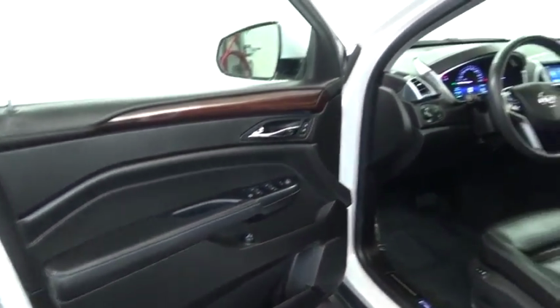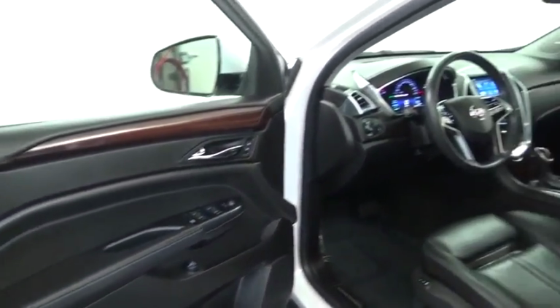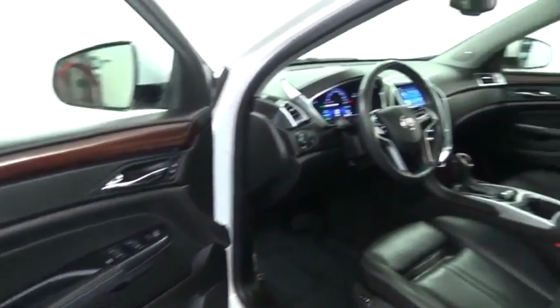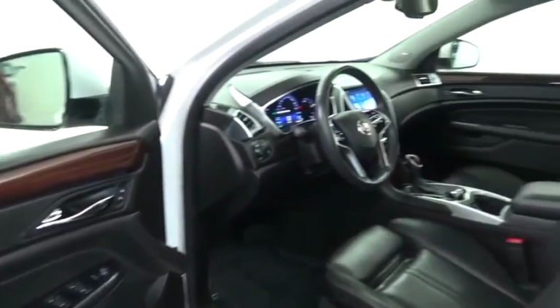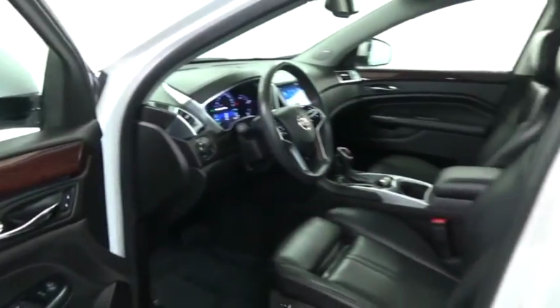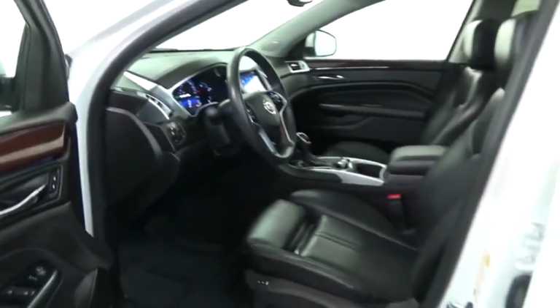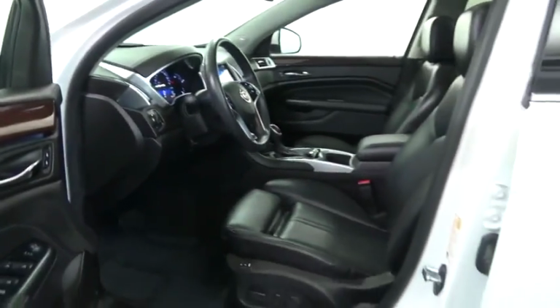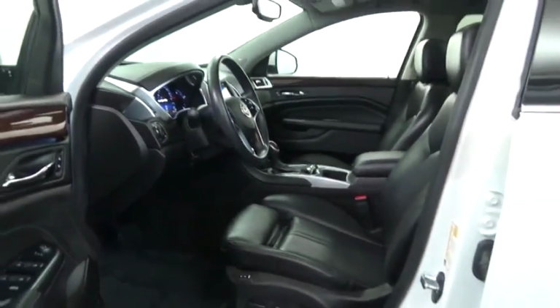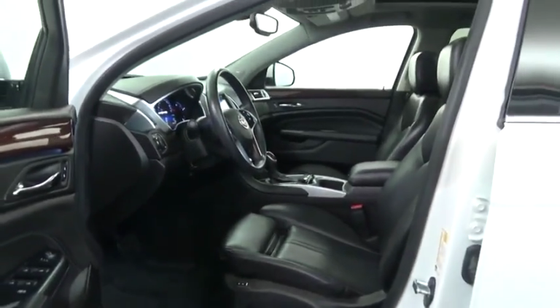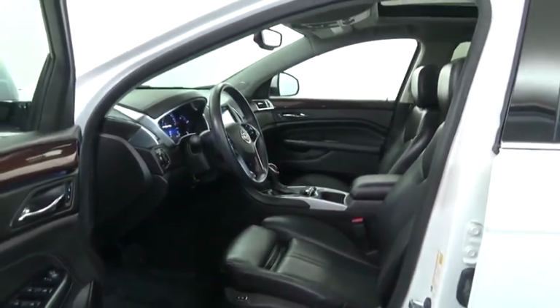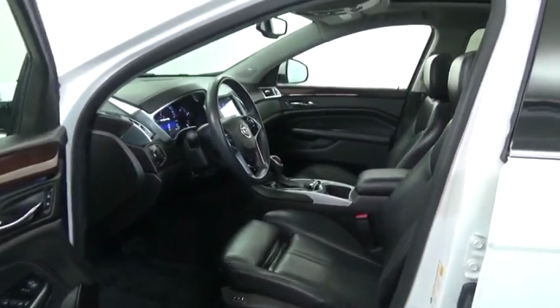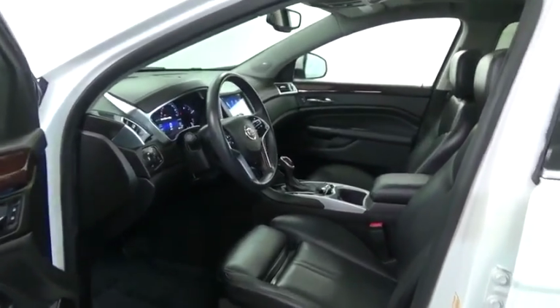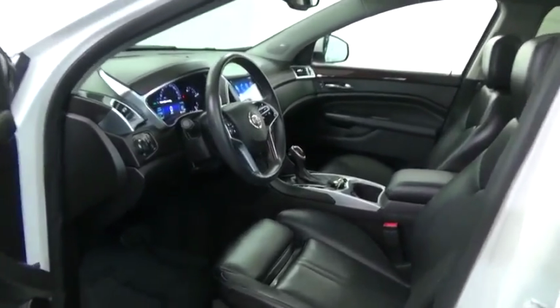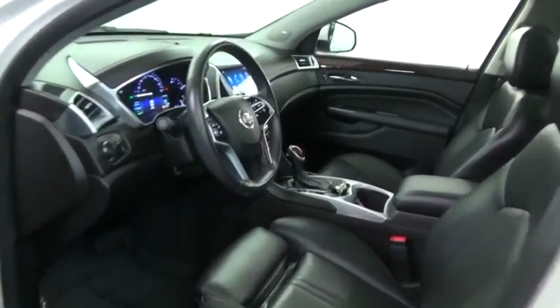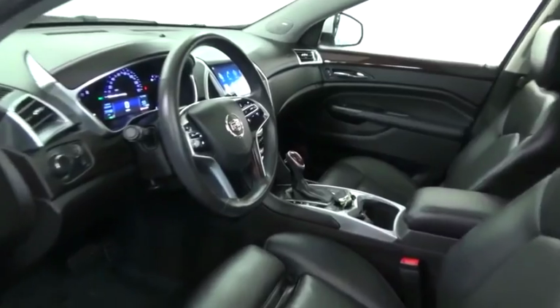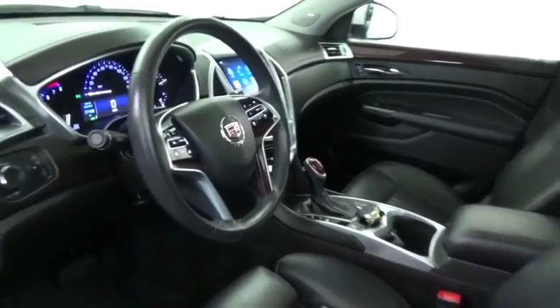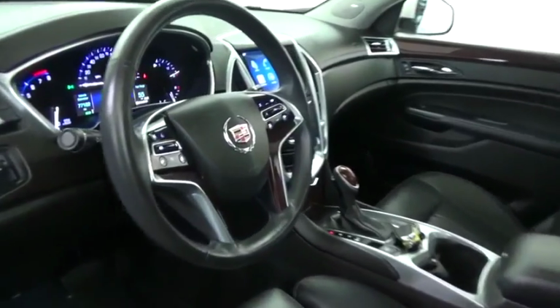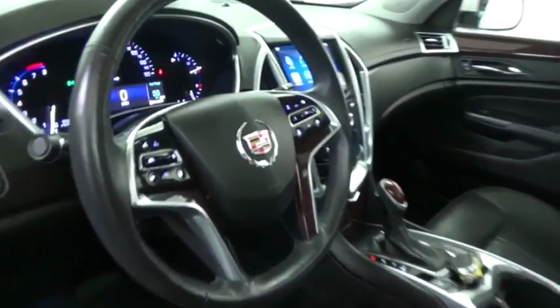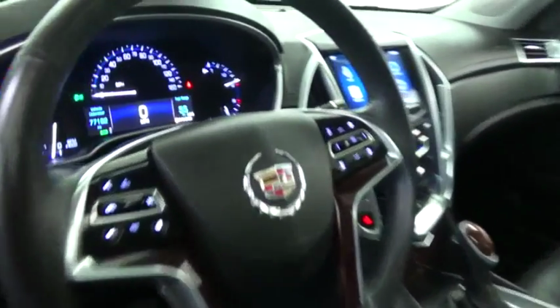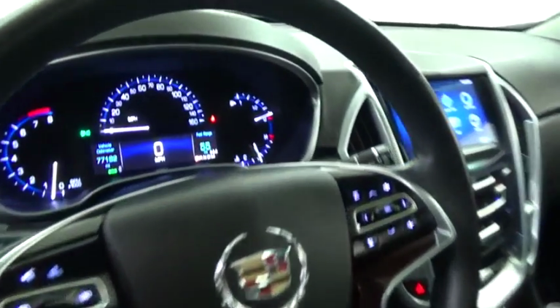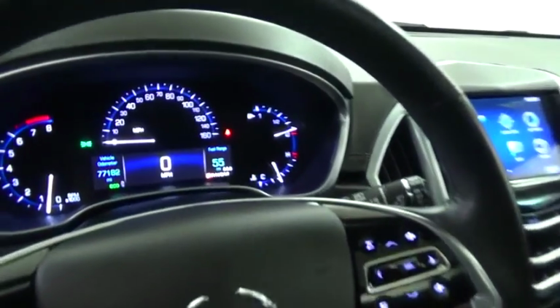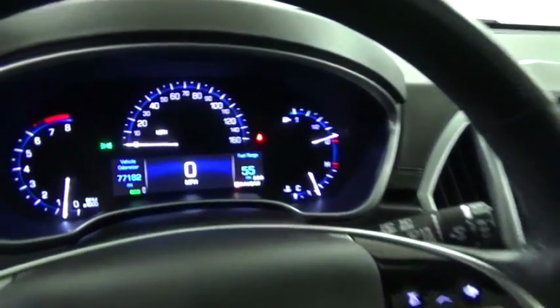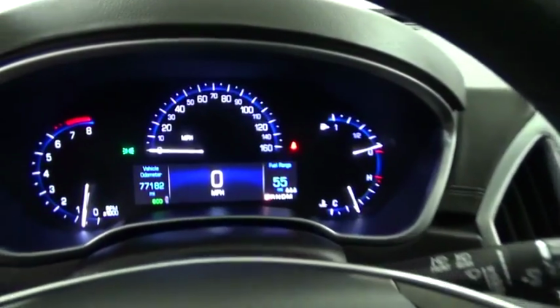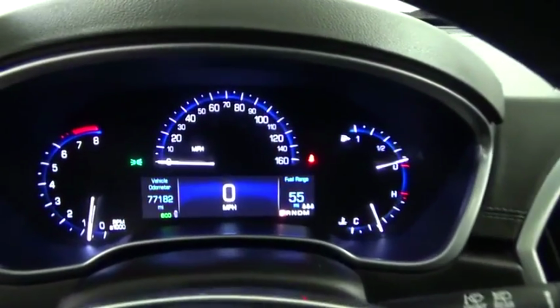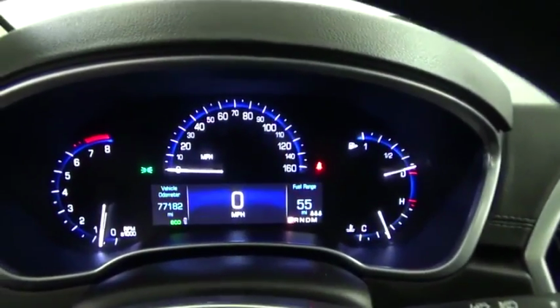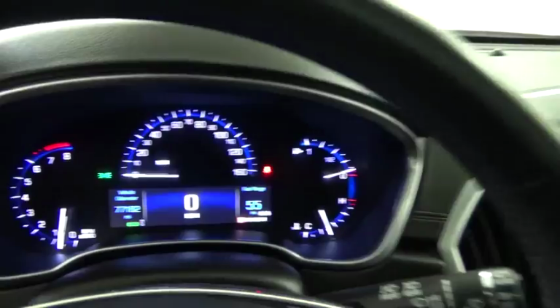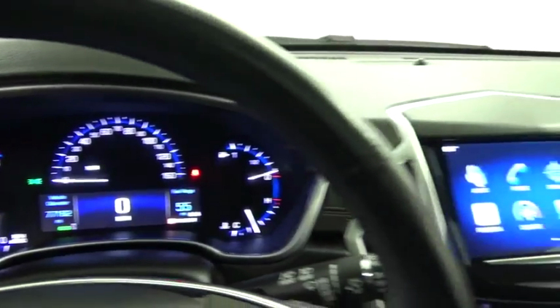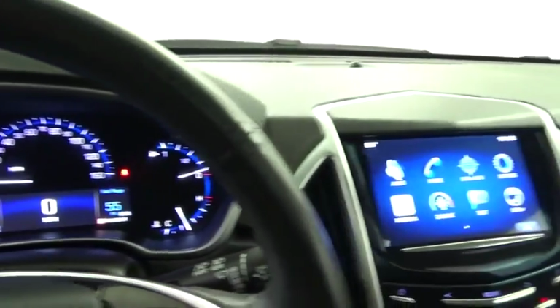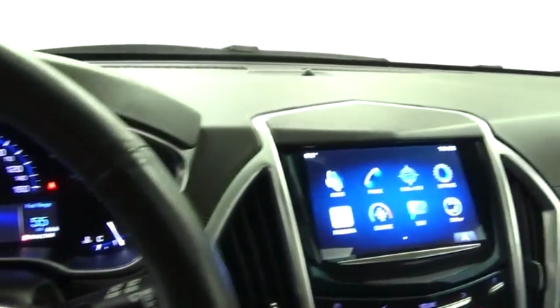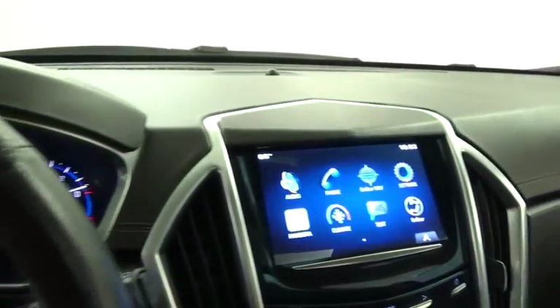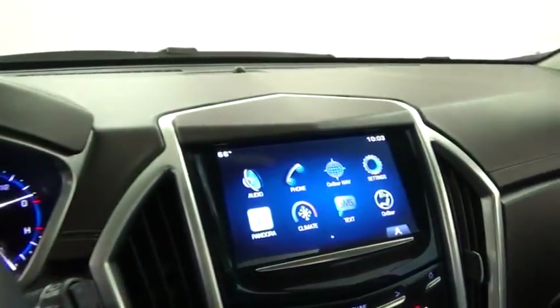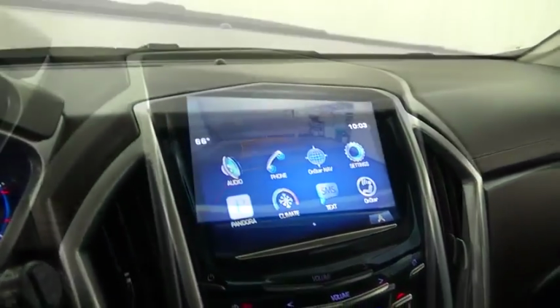Luxury lovers will delight in the new stylish, handcrafted cabin. And for technology lovers, the list of high-tech features is just too long to list and is priced below $25,000. Here are some of this vehicle's great options.